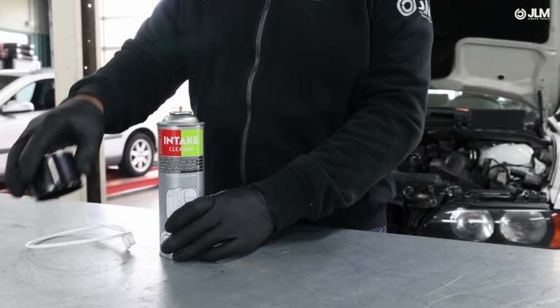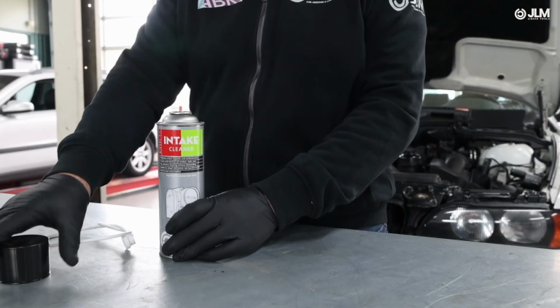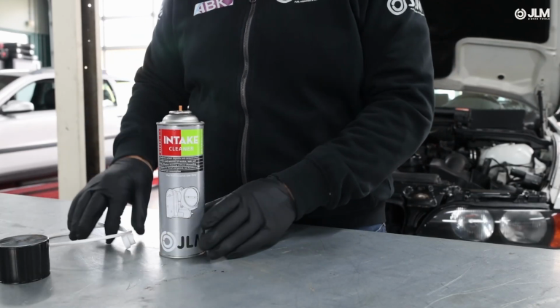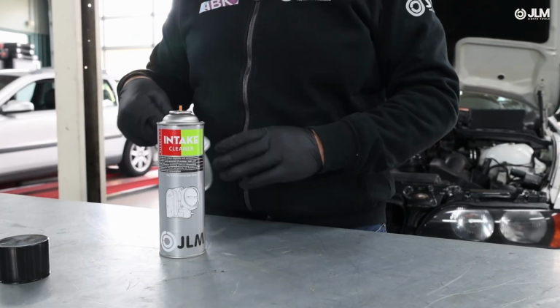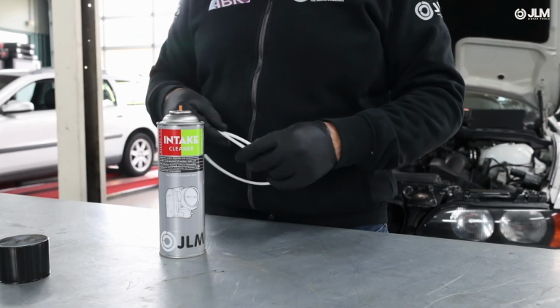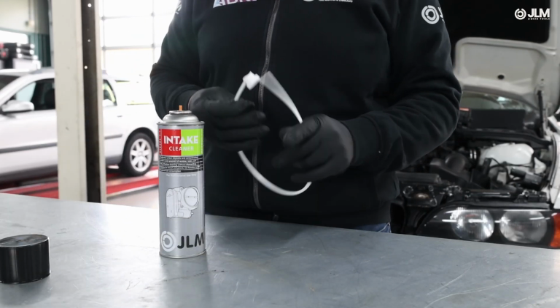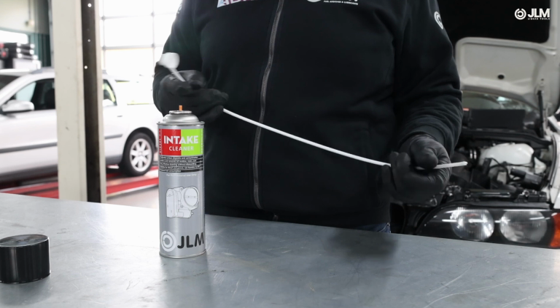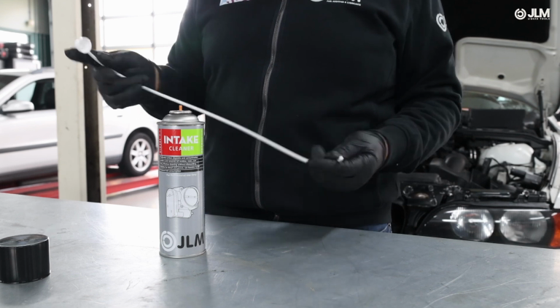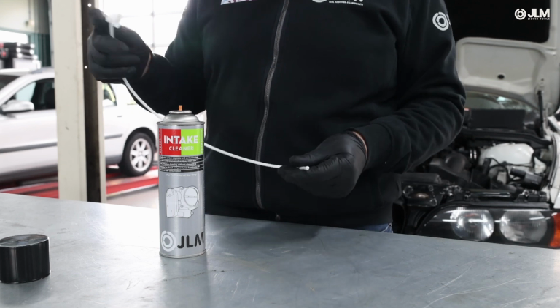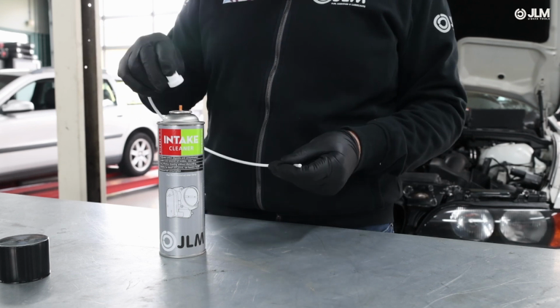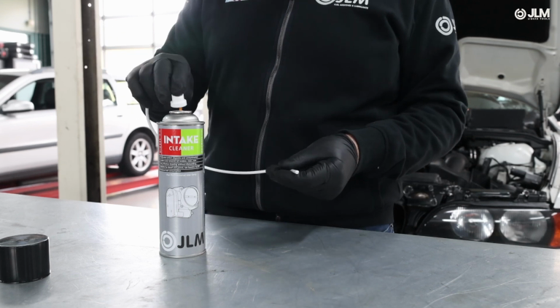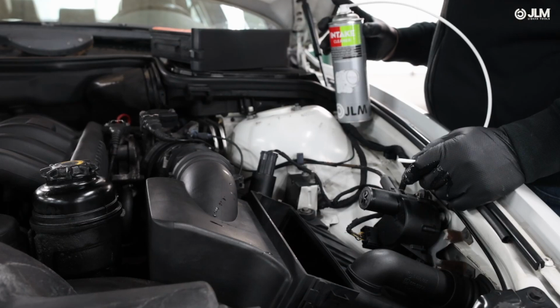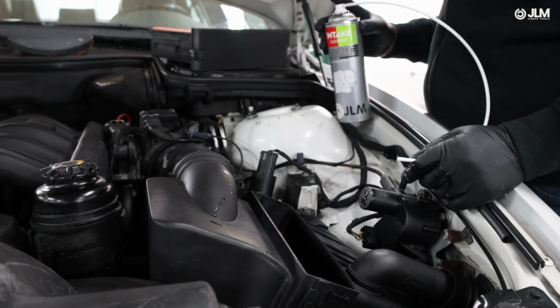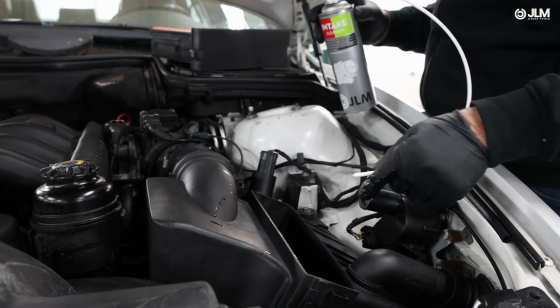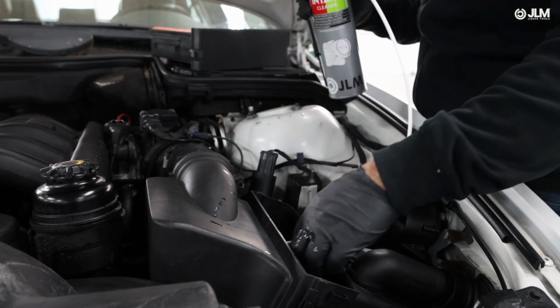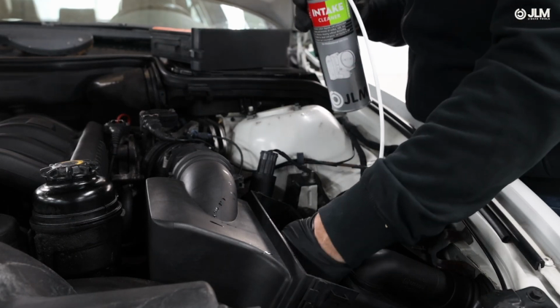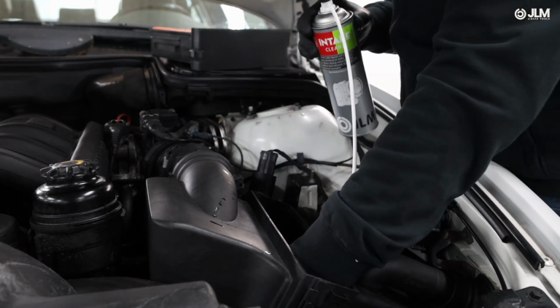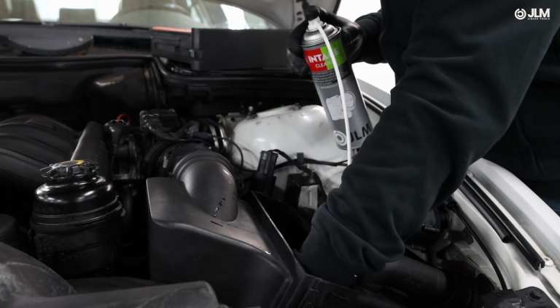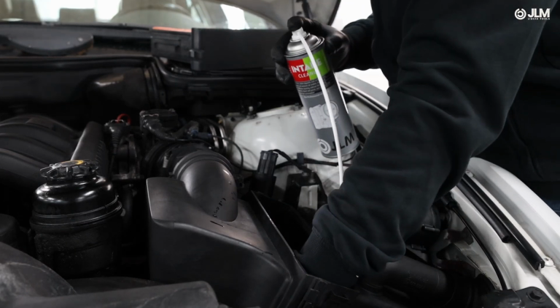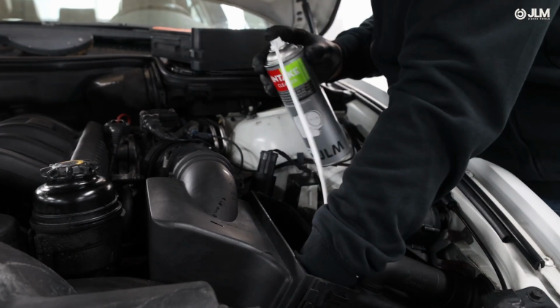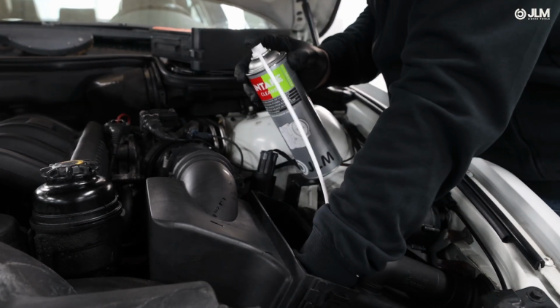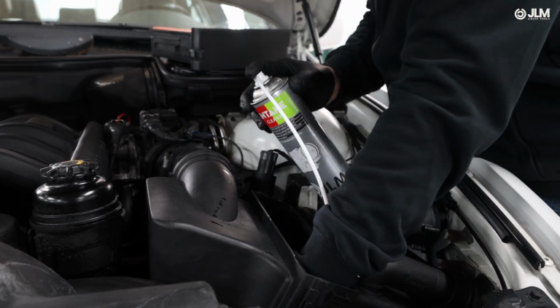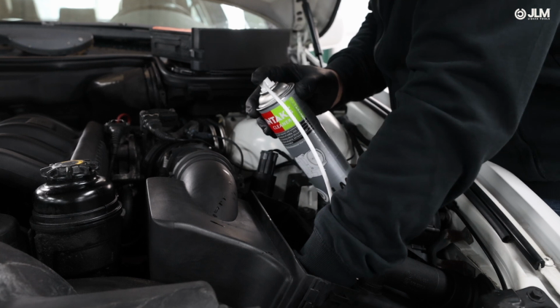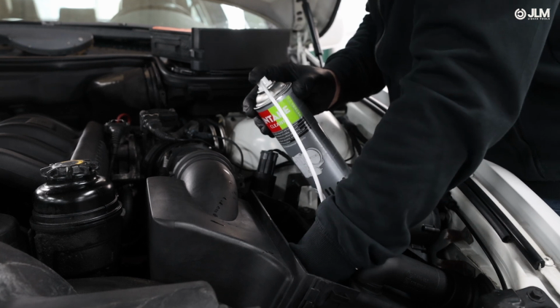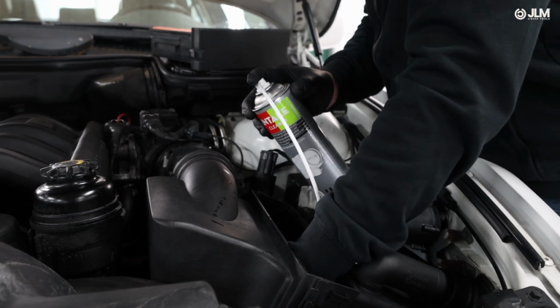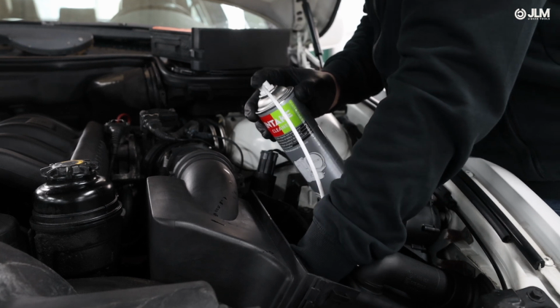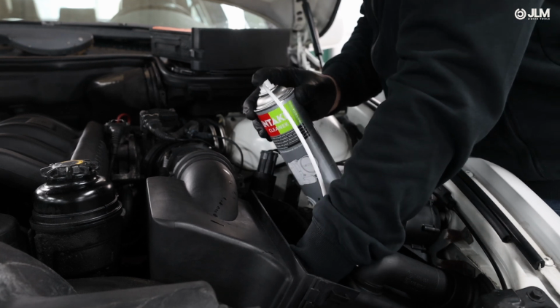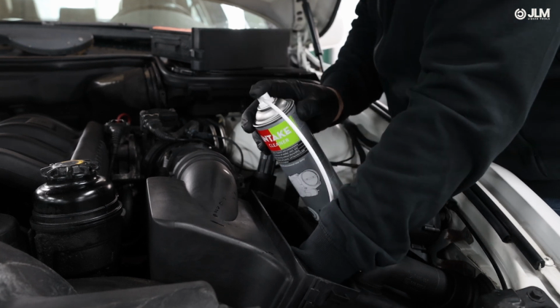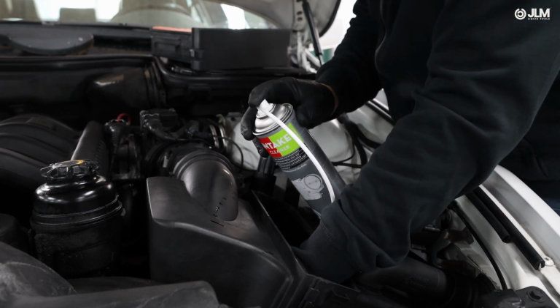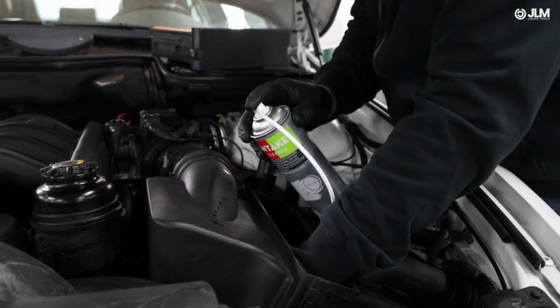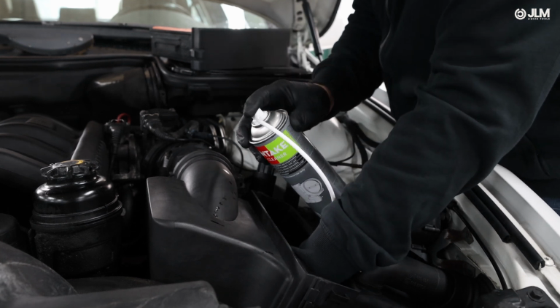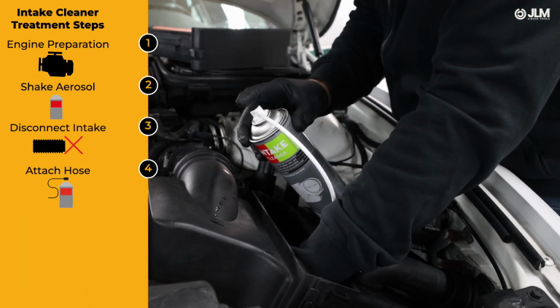Attach the 60 cm application hose to the aerosol can, then carefully insert the hose into the intake manifold. This allows for precise application of the cleaner directly onto the carbon deposits.